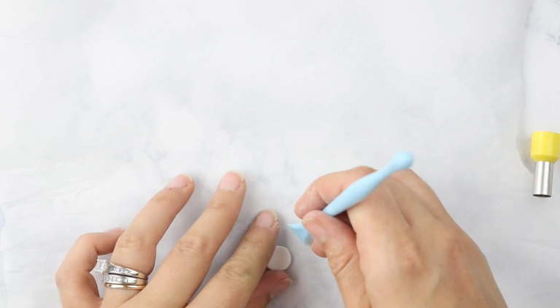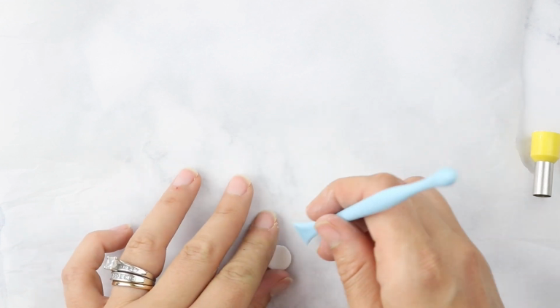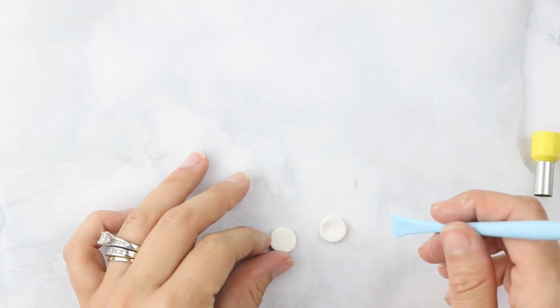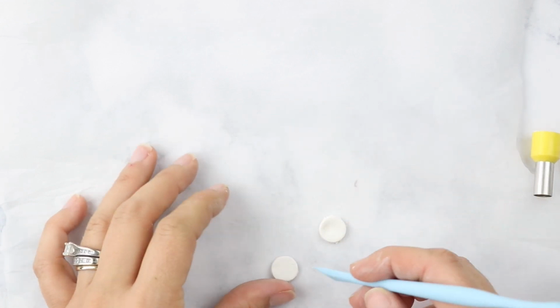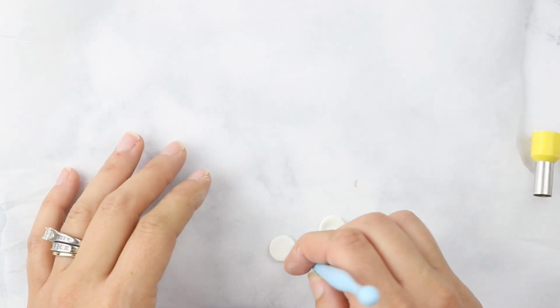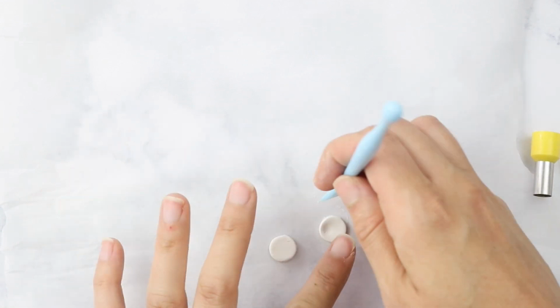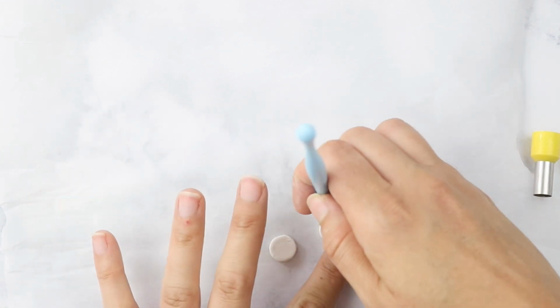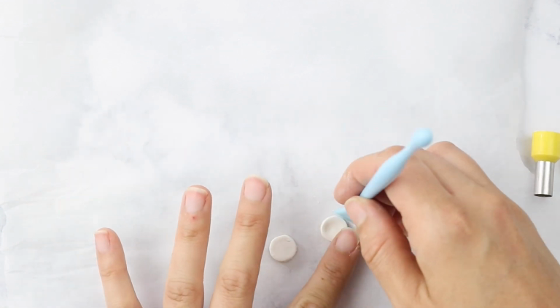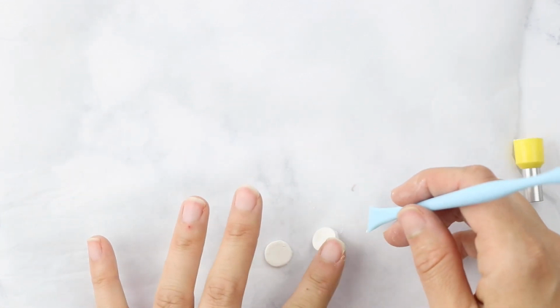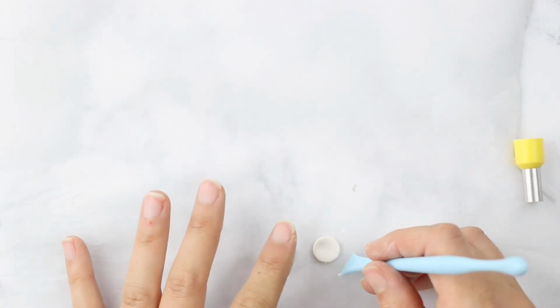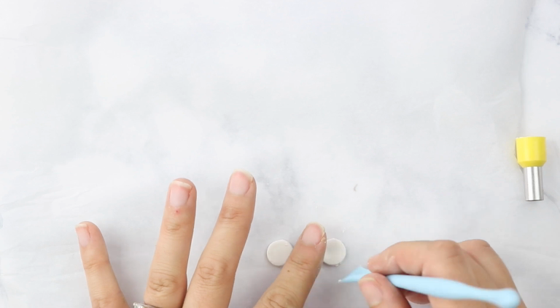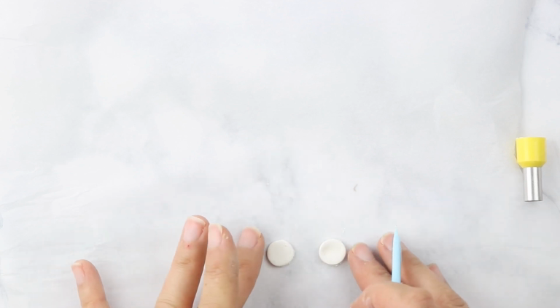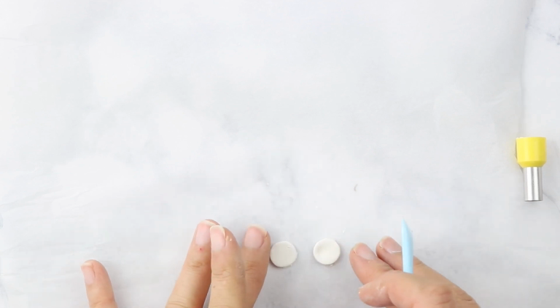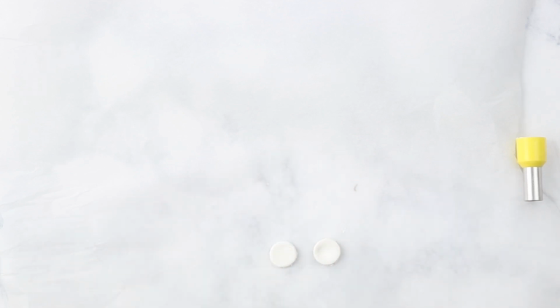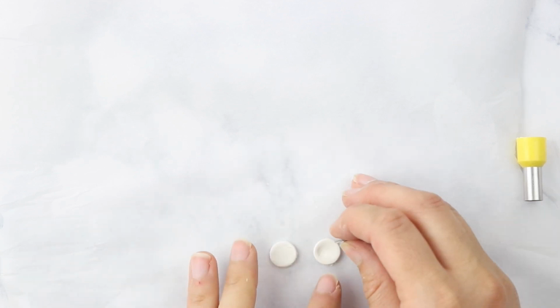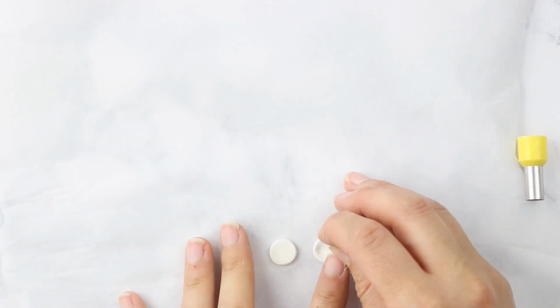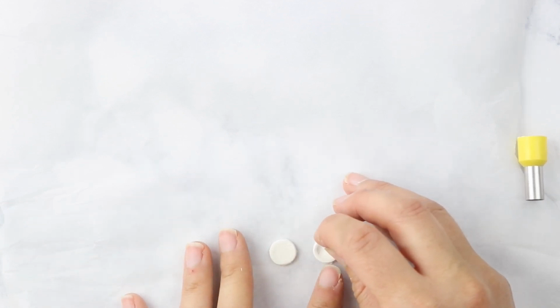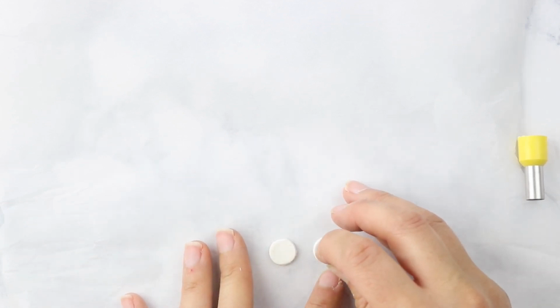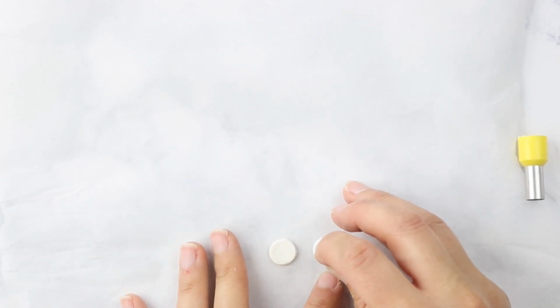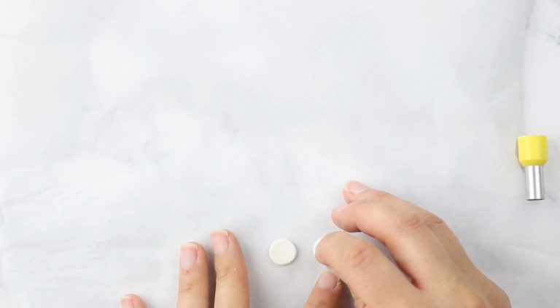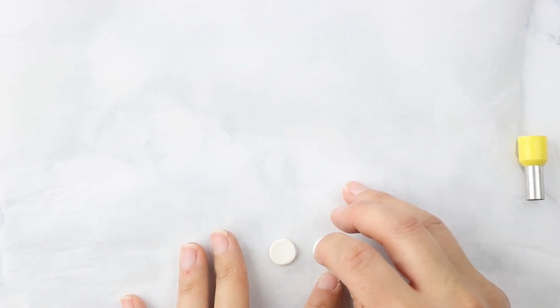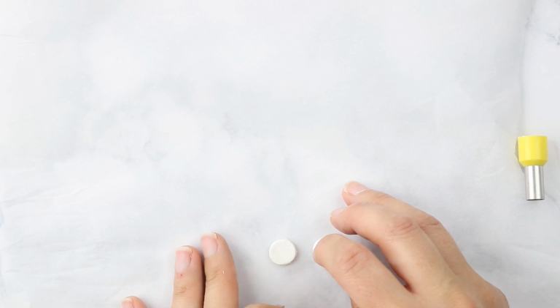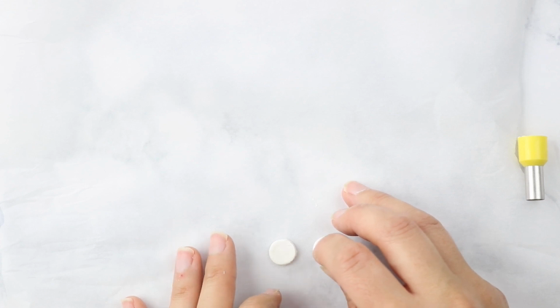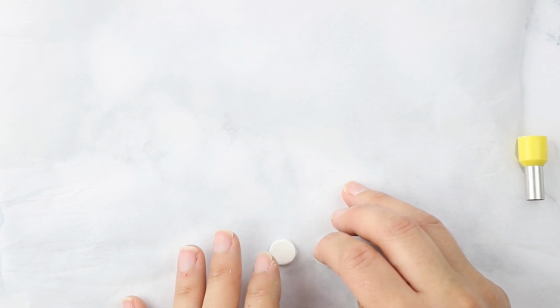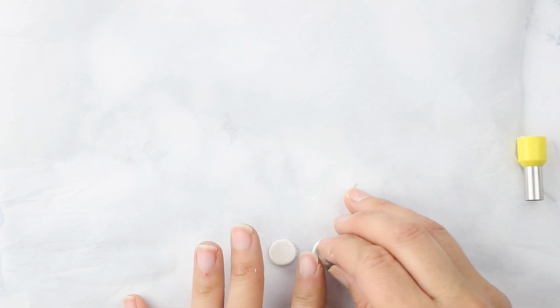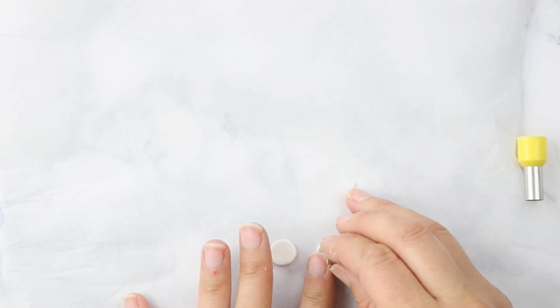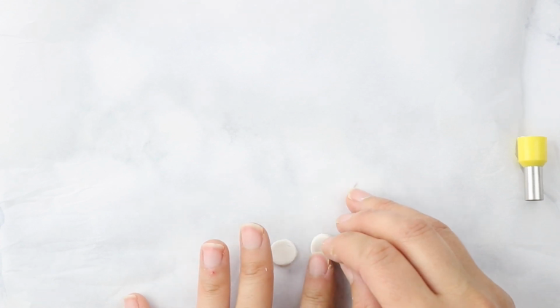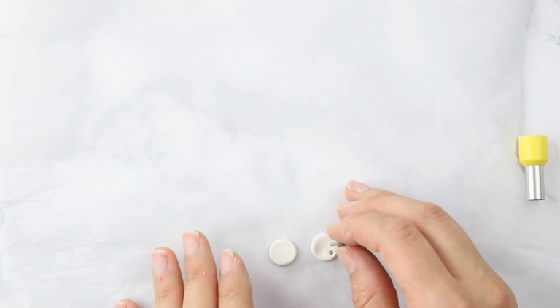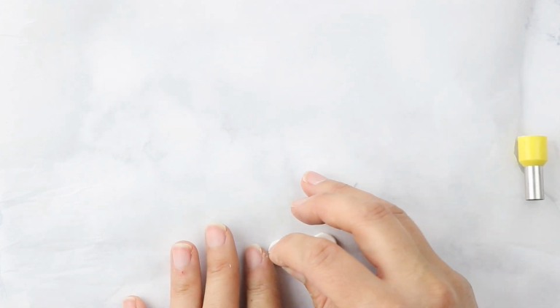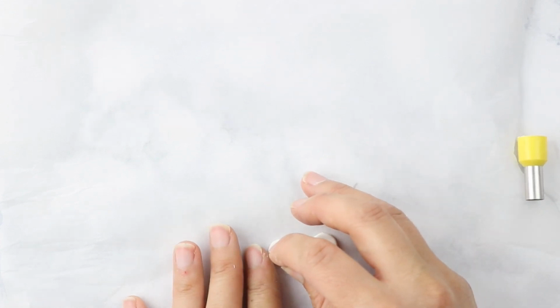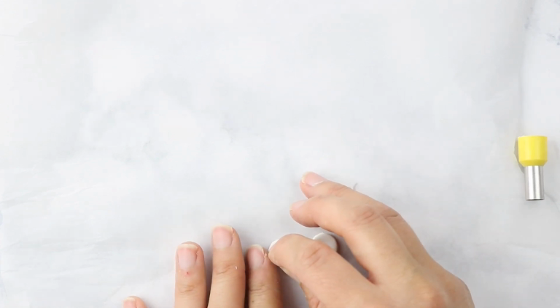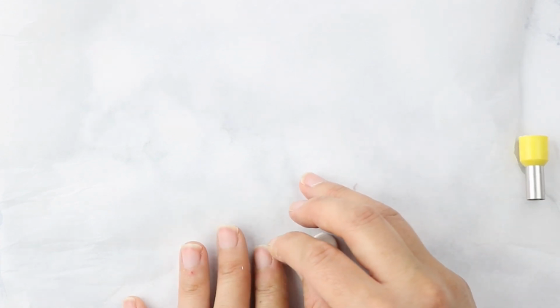Once you have your pieces cut out and the holes cut in your pieces, it's time to go ahead and bake them in the oven. I just follow the package directions on my clay and bake them for that amount of time, watching them closely so they don't burn, and then we'll move on to the next step.